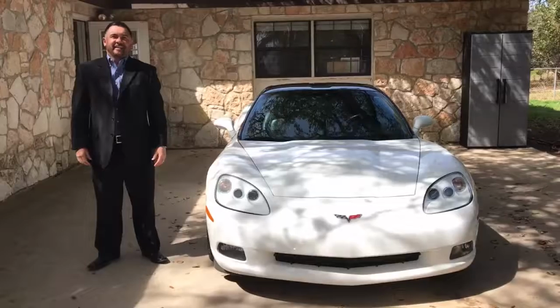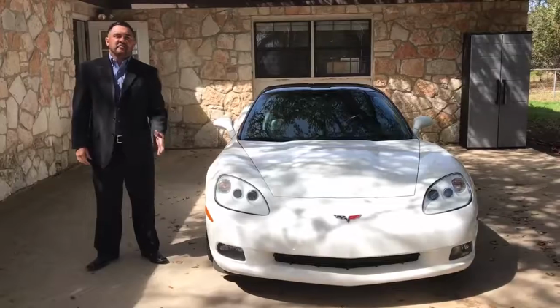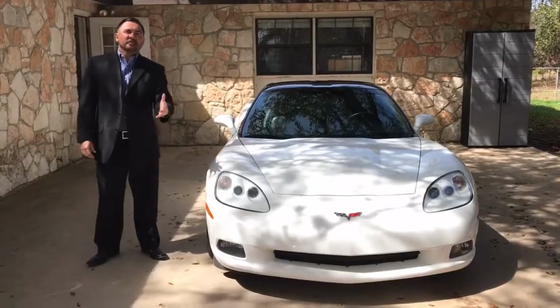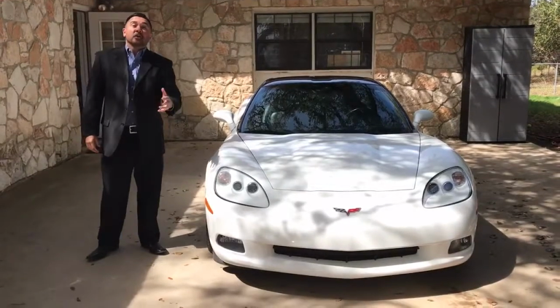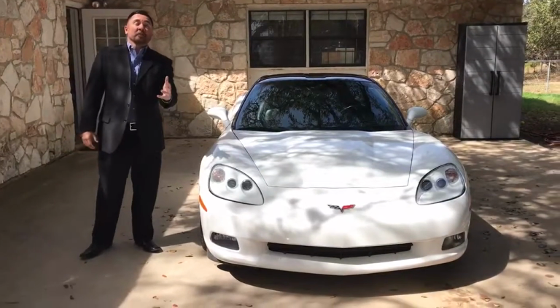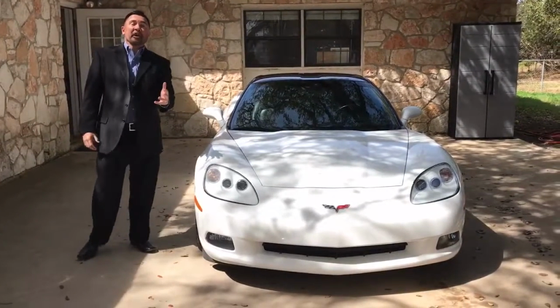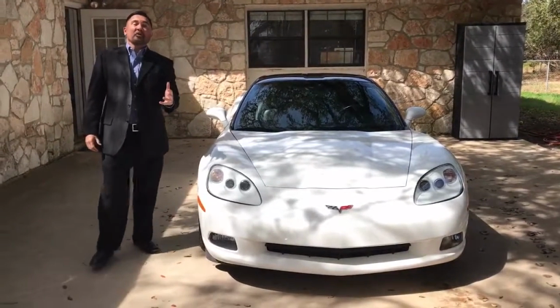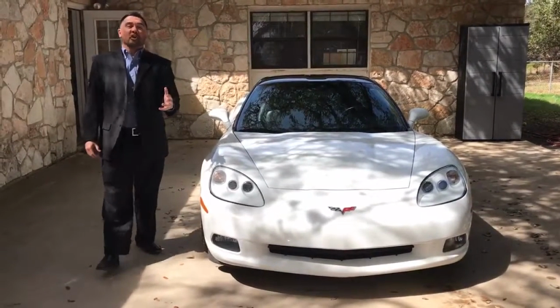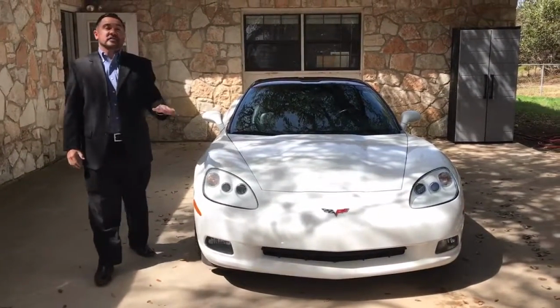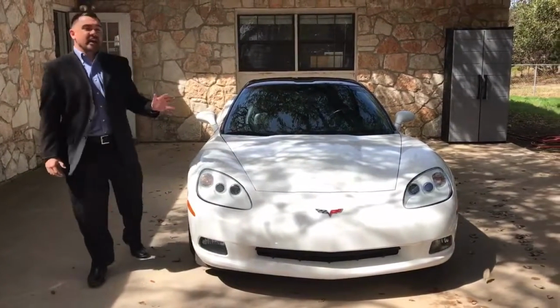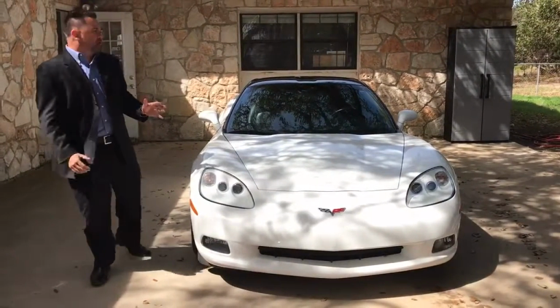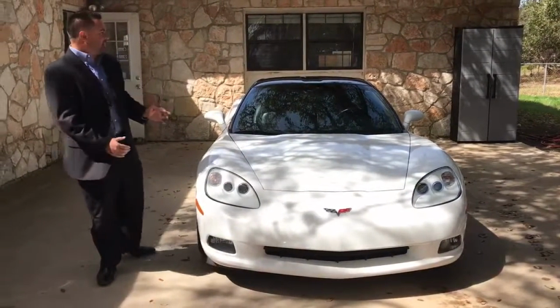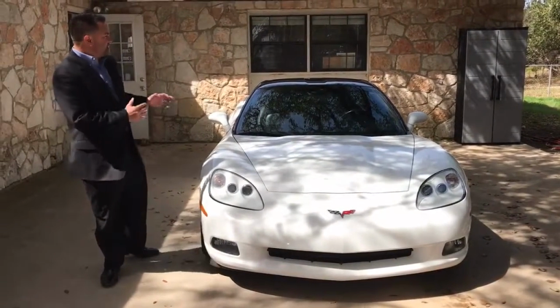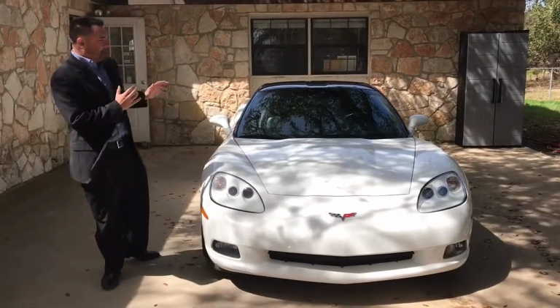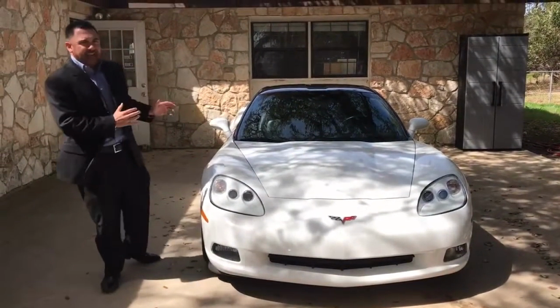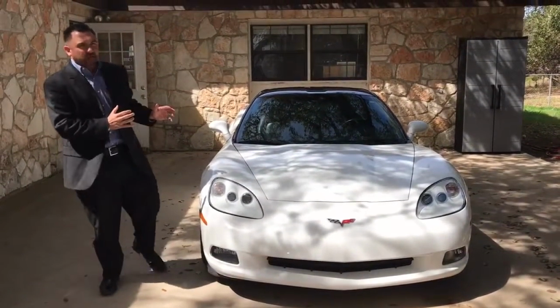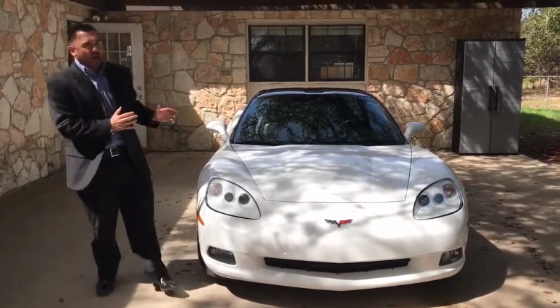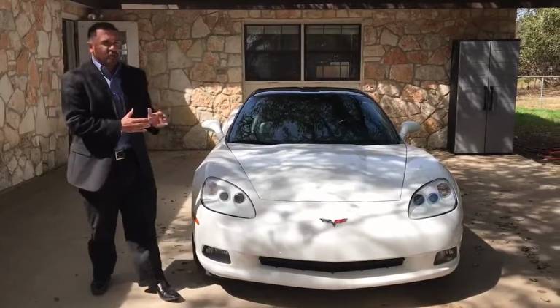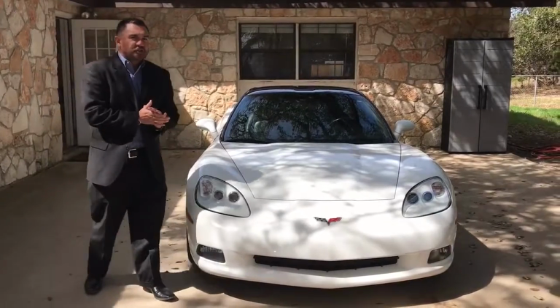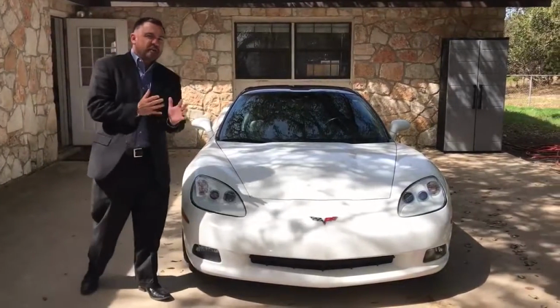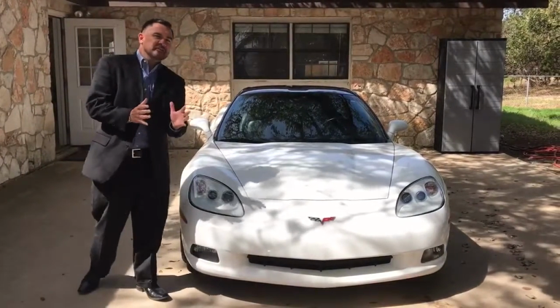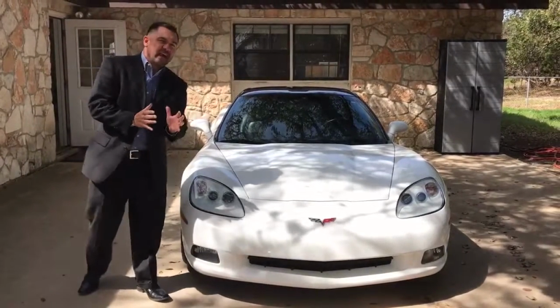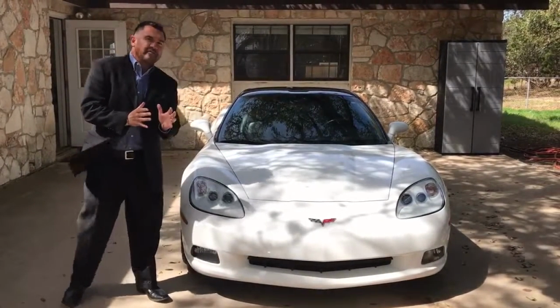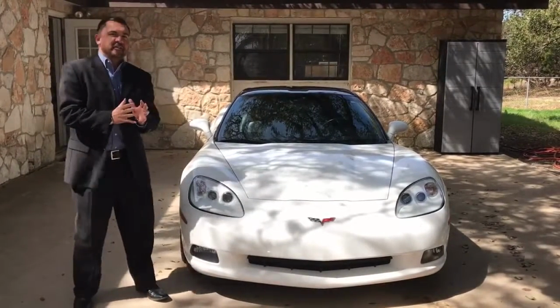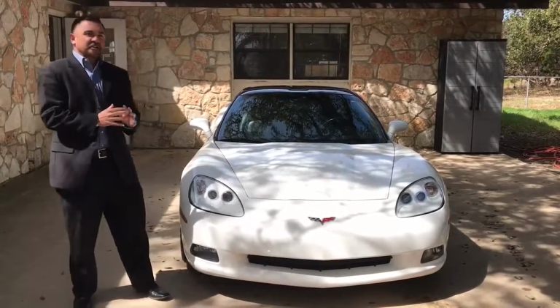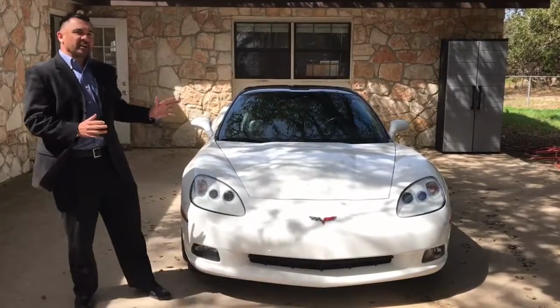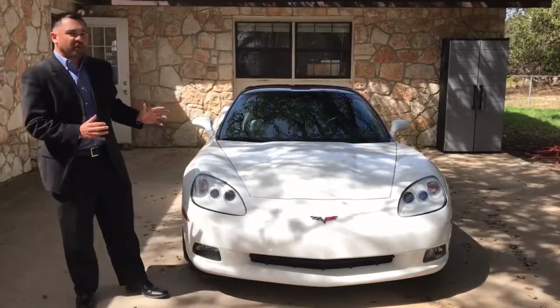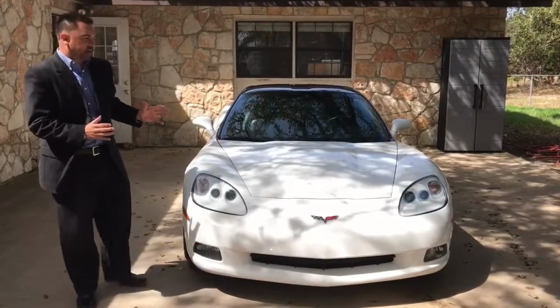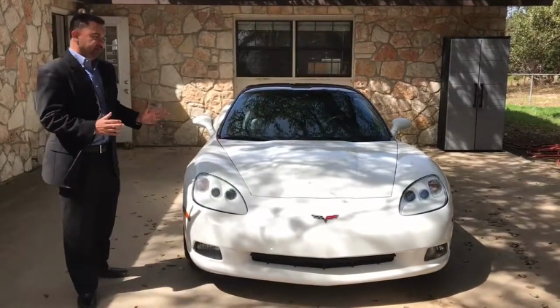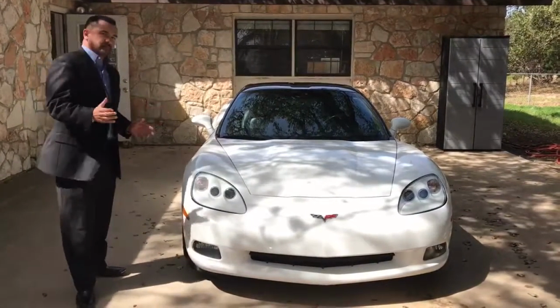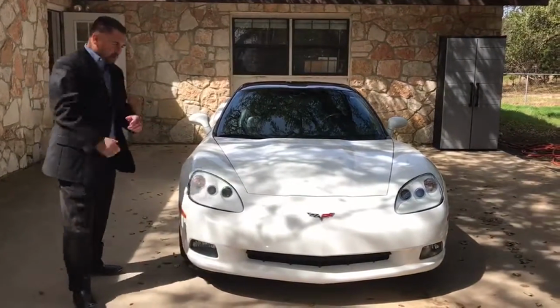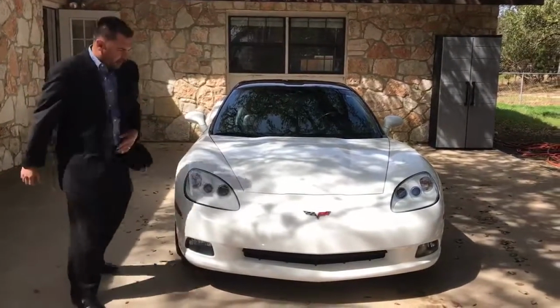Howdy folks! Welcome to Grenade Motor Cars. Today we got this bad to the bone 2005 Chevrolet Corvette. Come check it out.